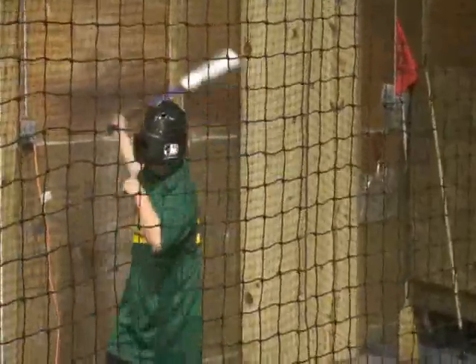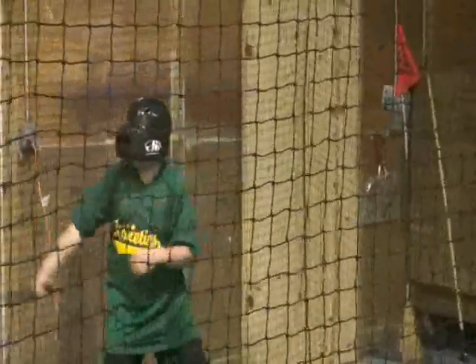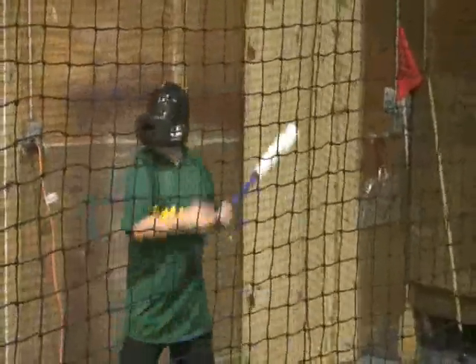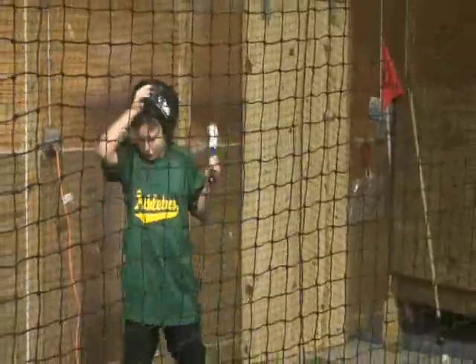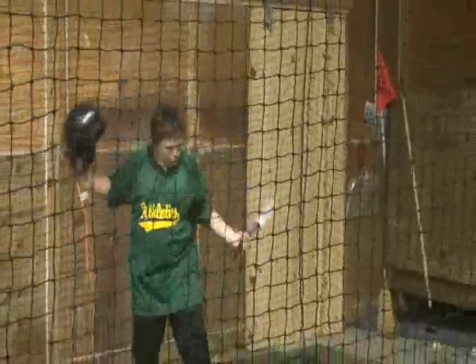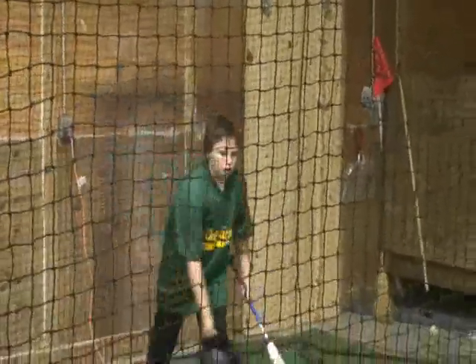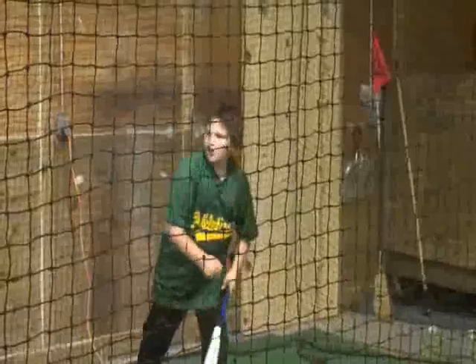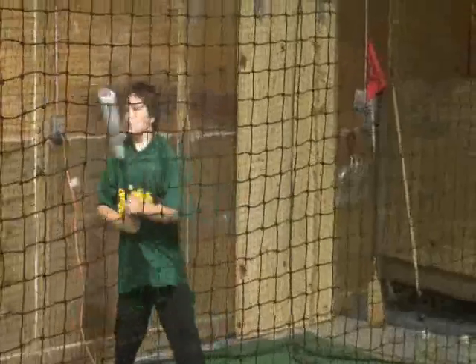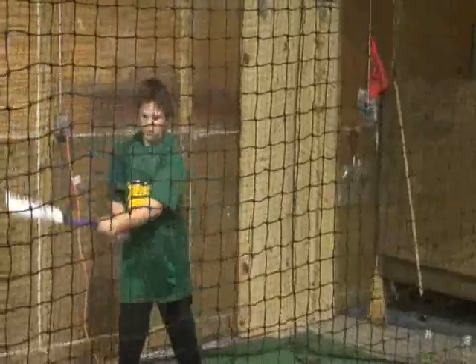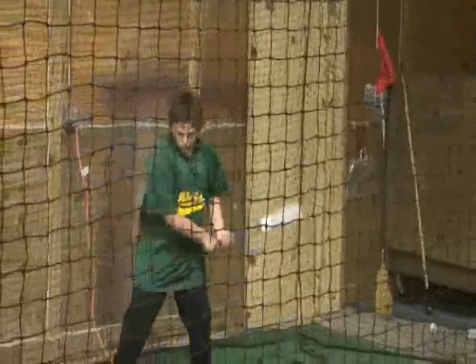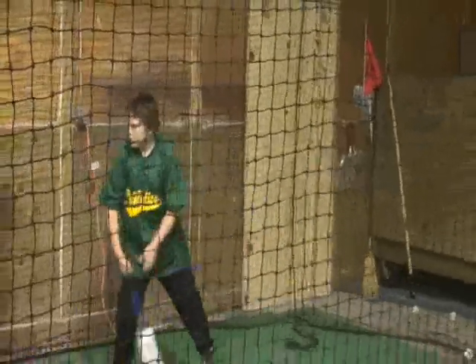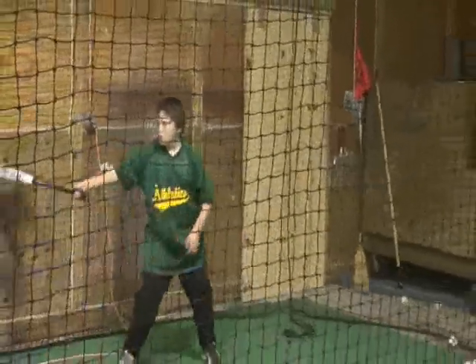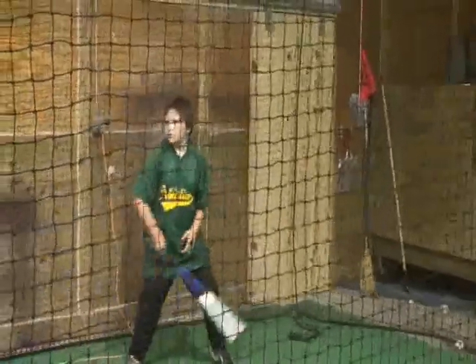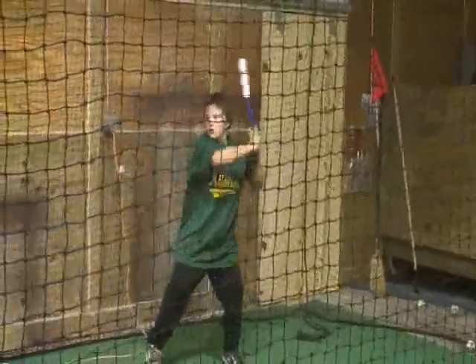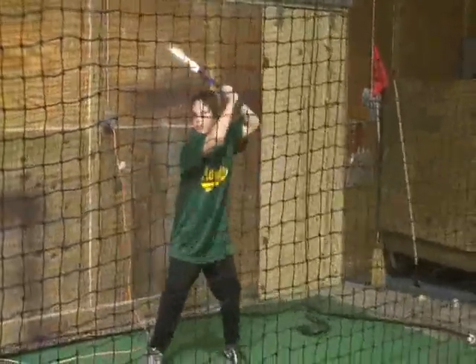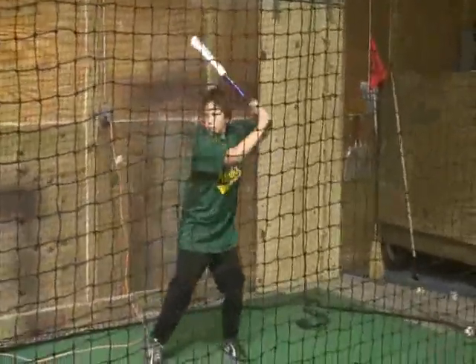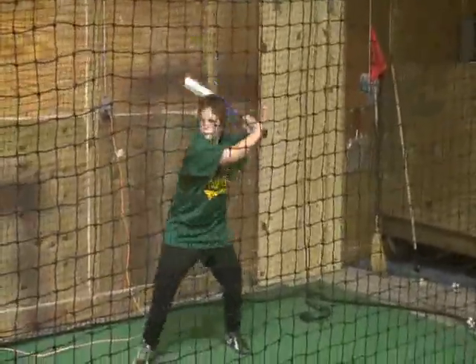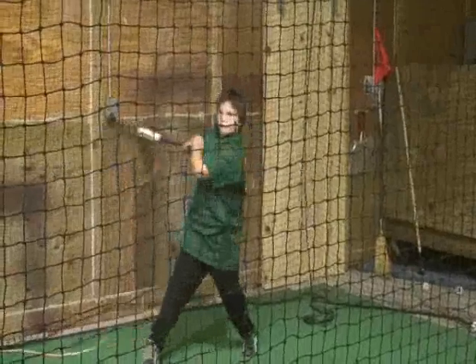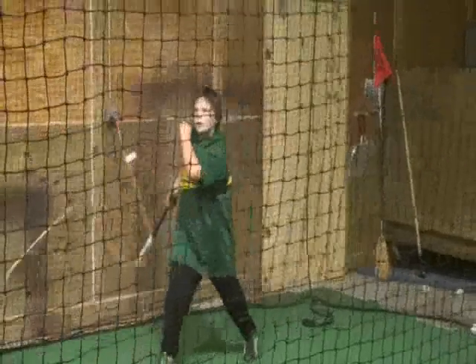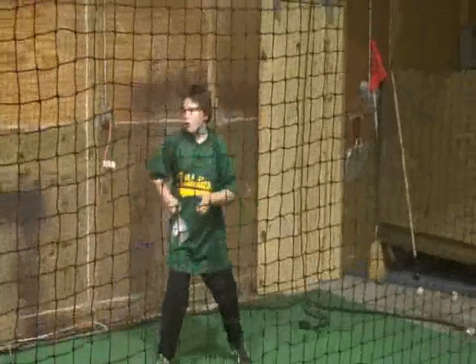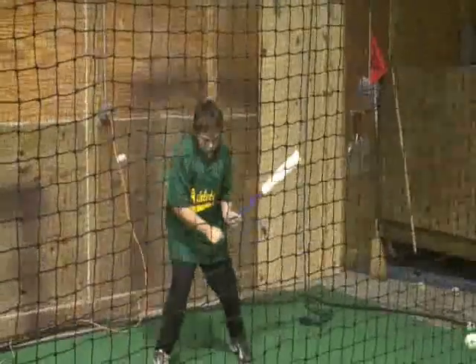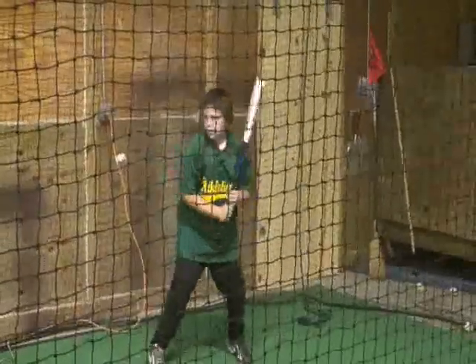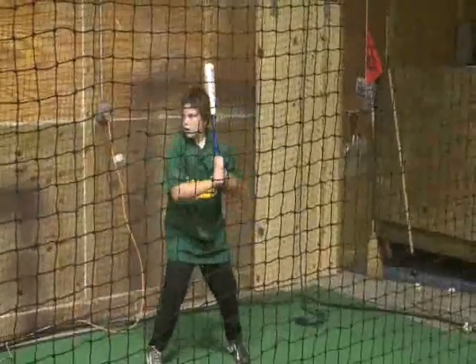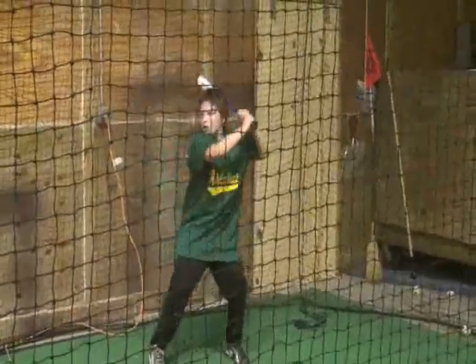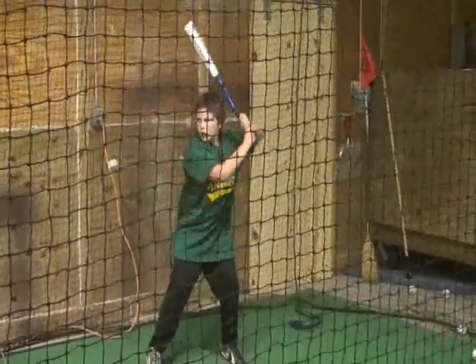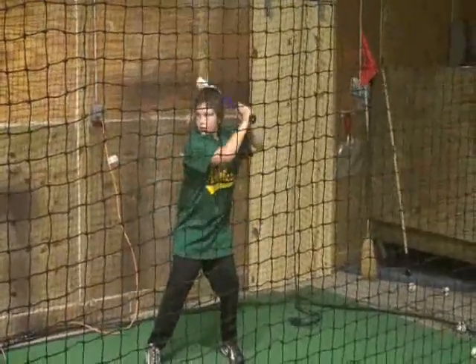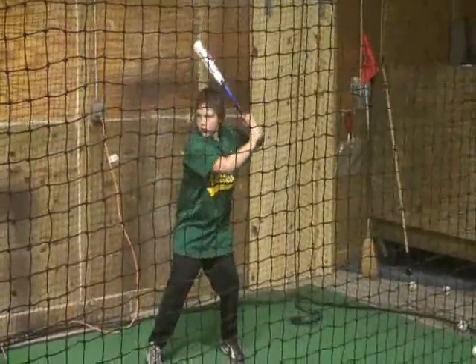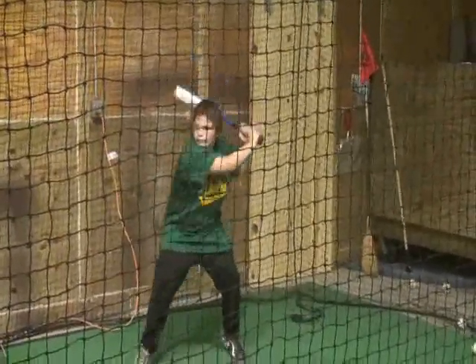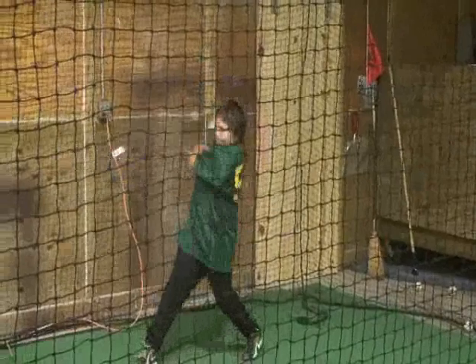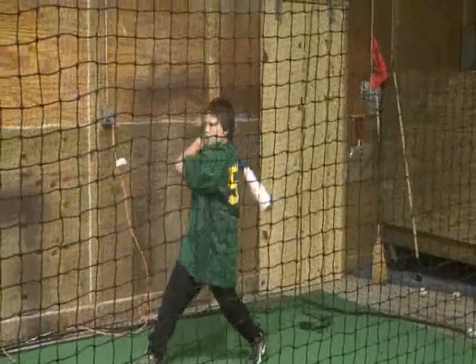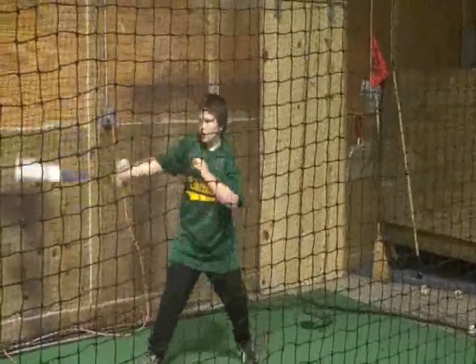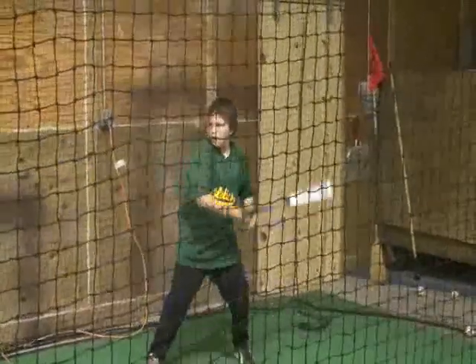Alright, take it off. Four final orders. Push that hit. Not all your arms. There you go.